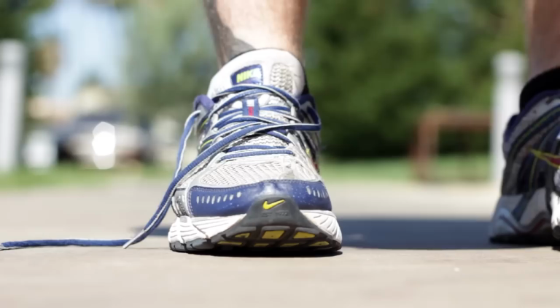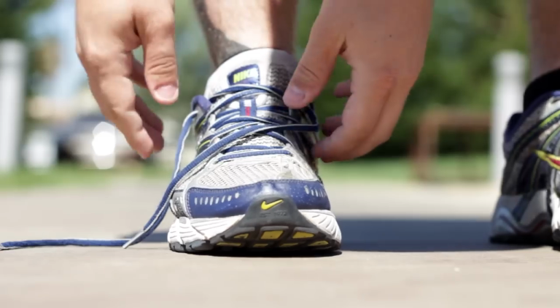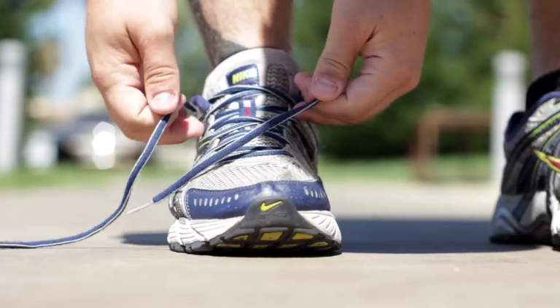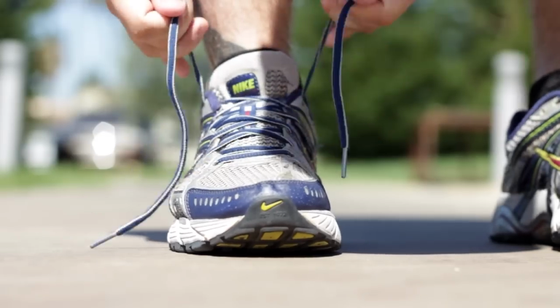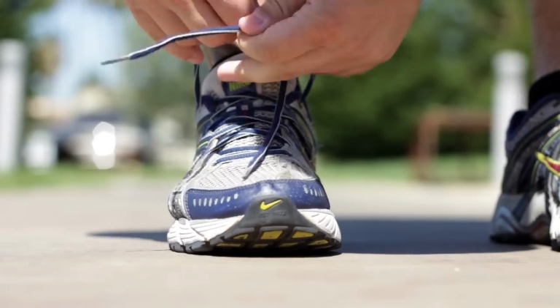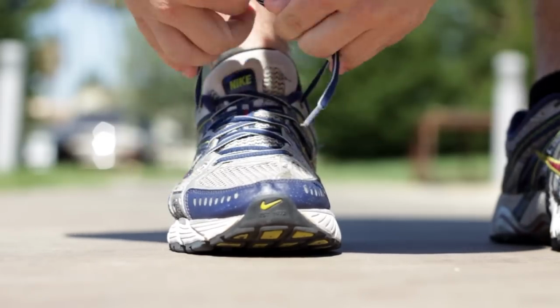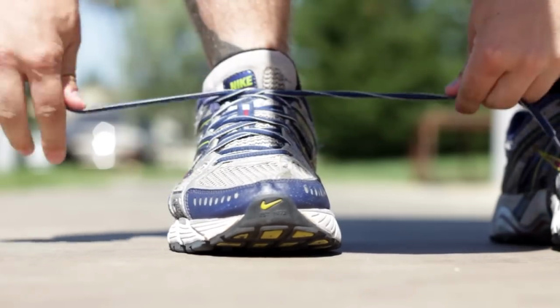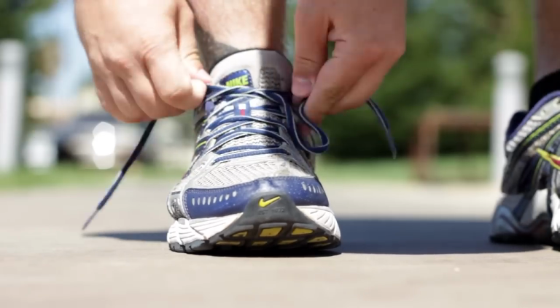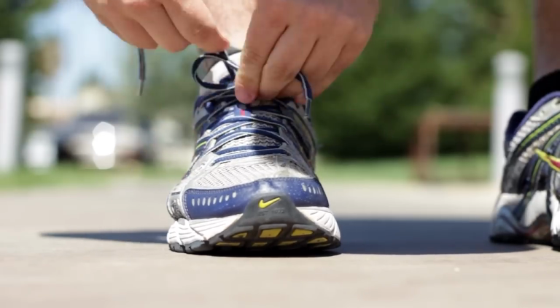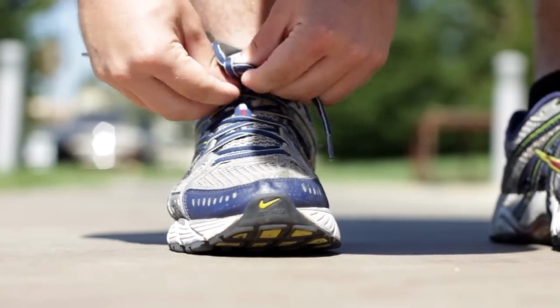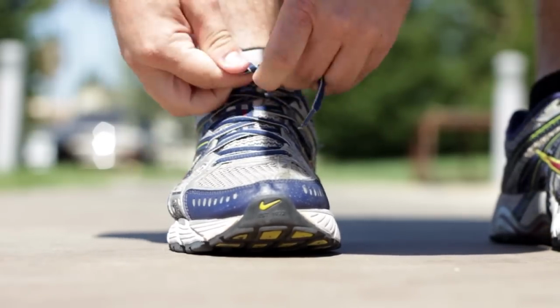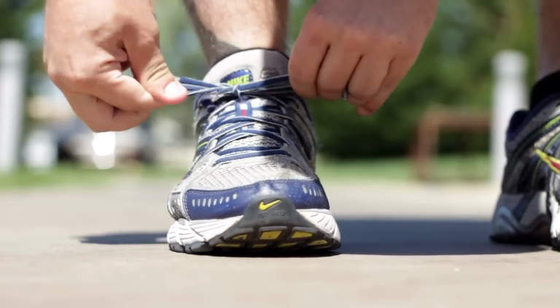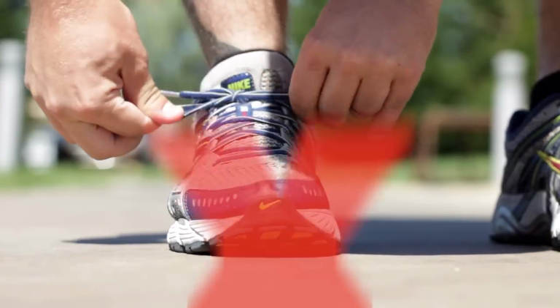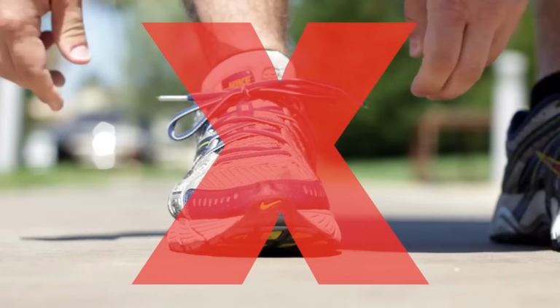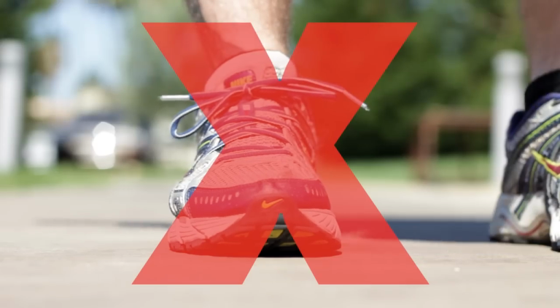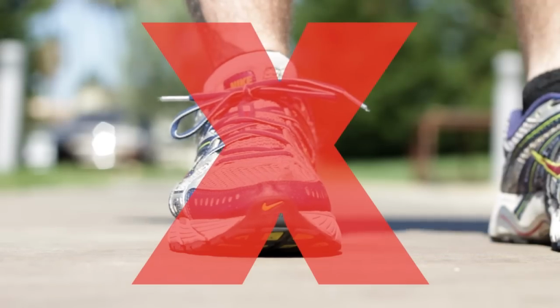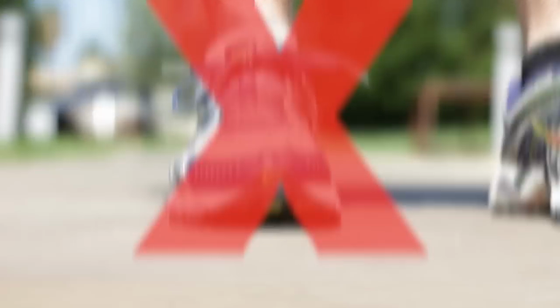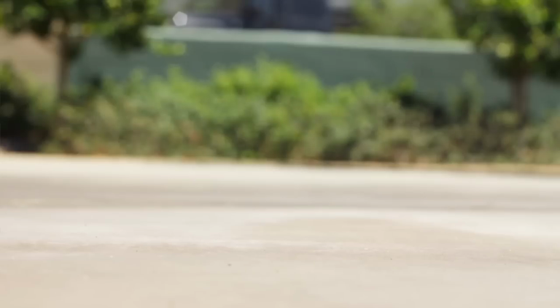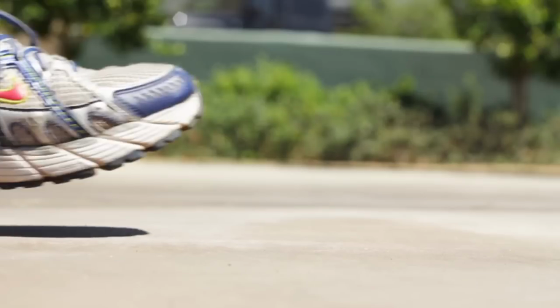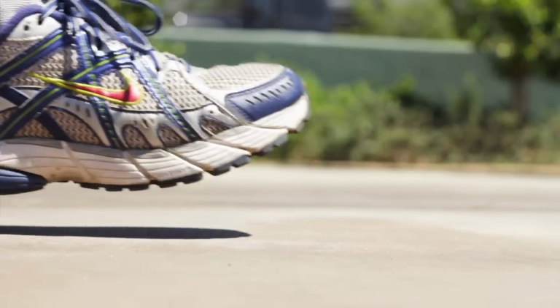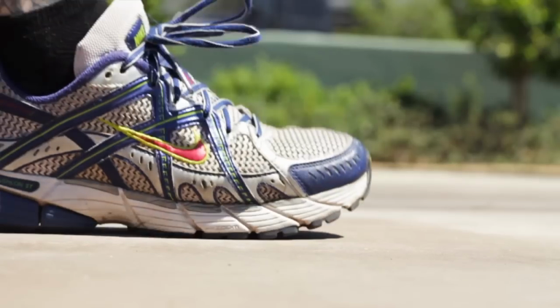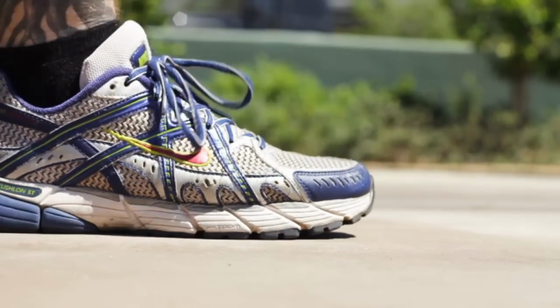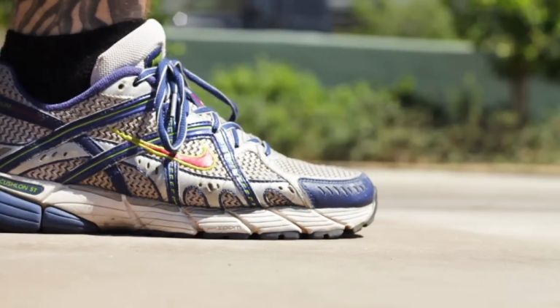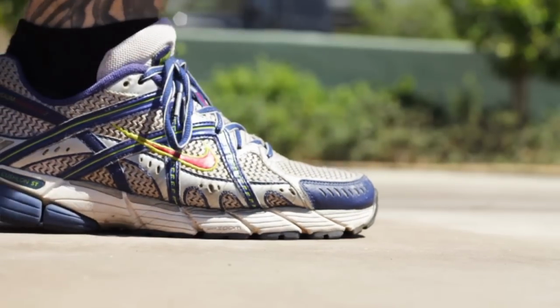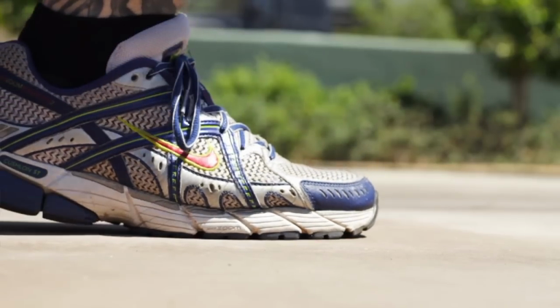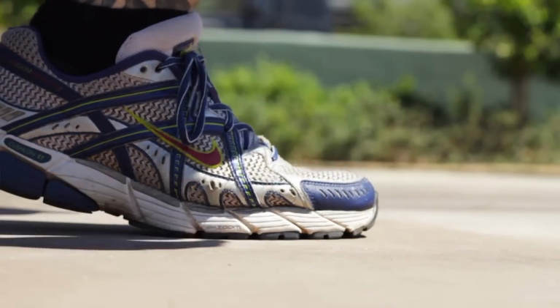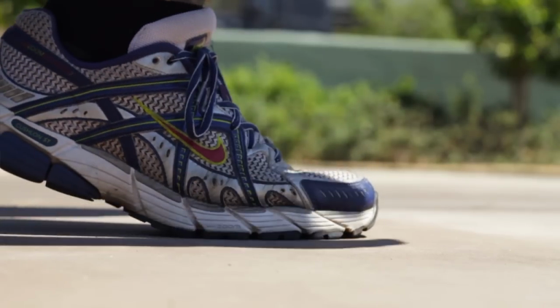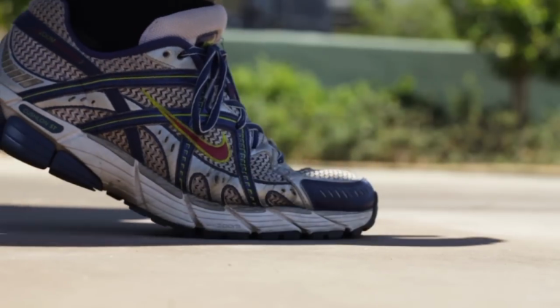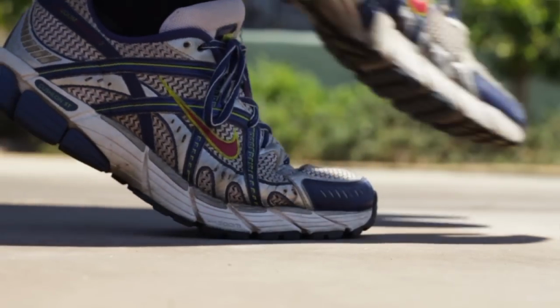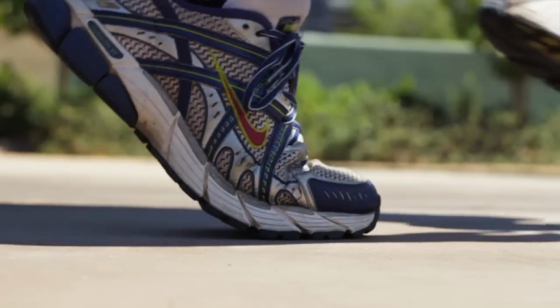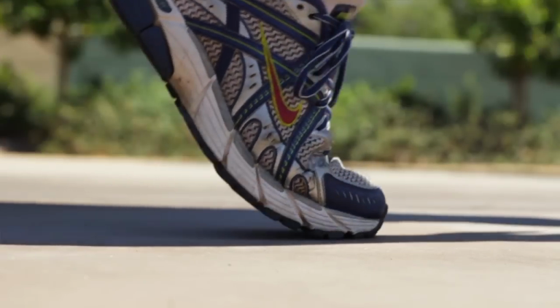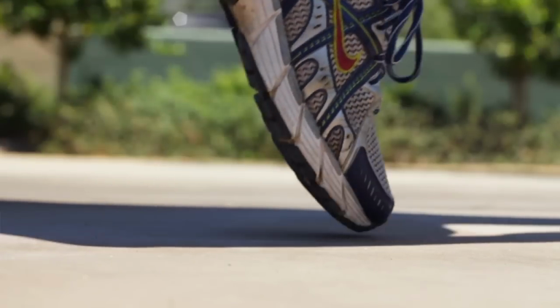Are you getting blisters on your feet after you go for a run? It's probably because you're tying your shoes wrong. If there's too much room in the front or the back of your shoes, your feet can slide around, which causes blisters.